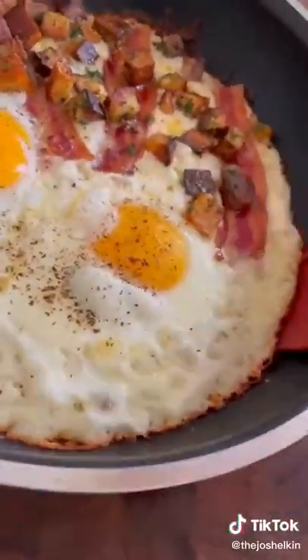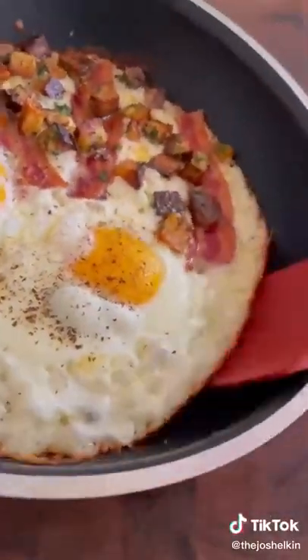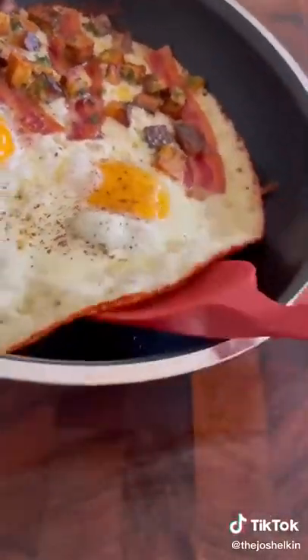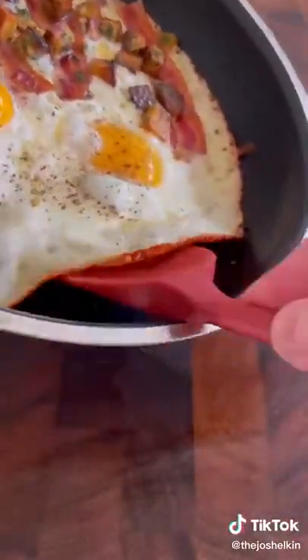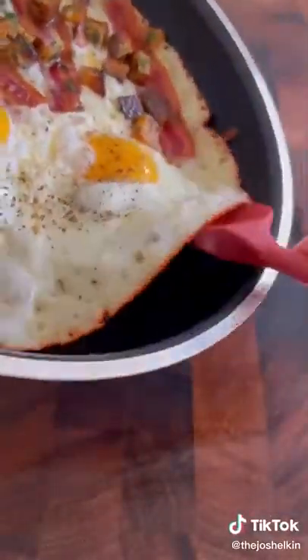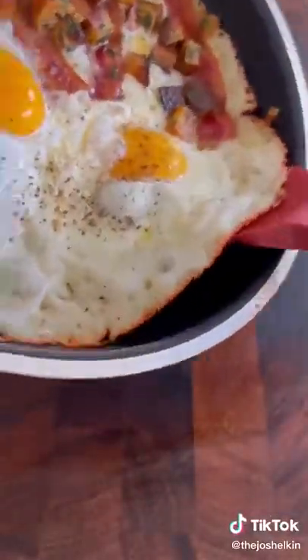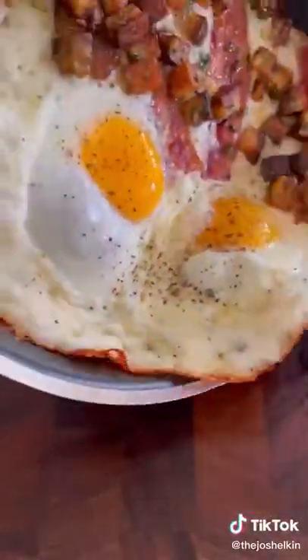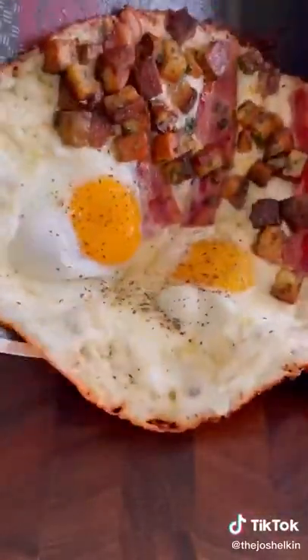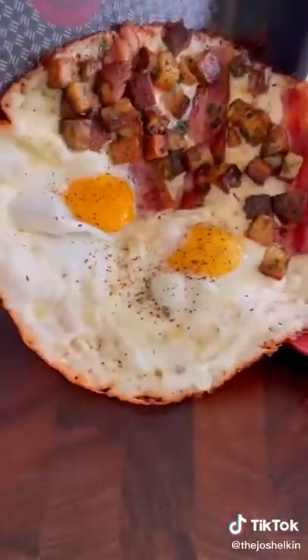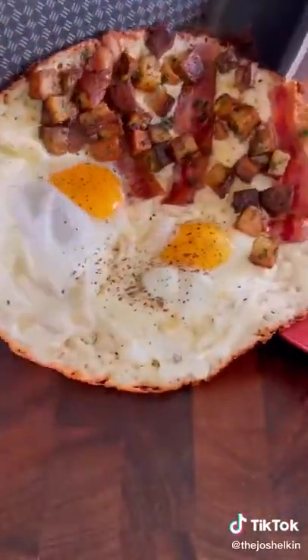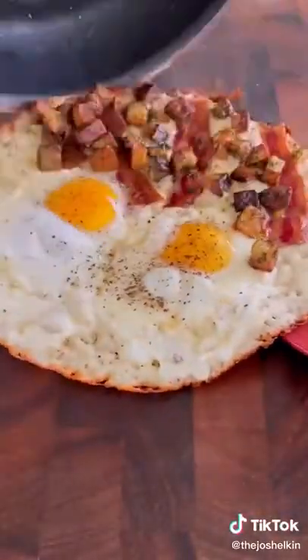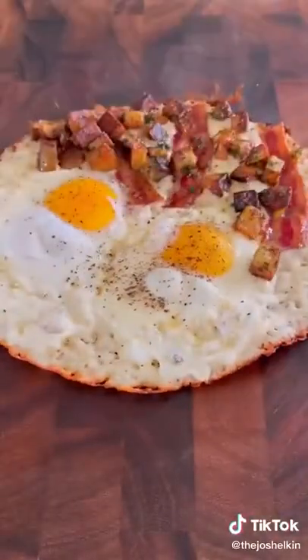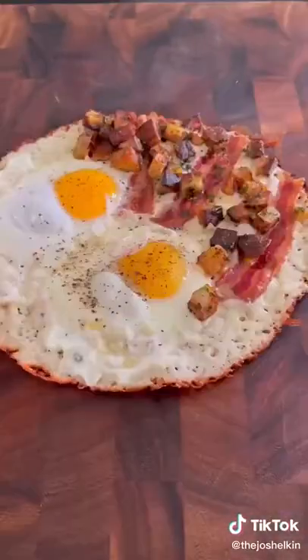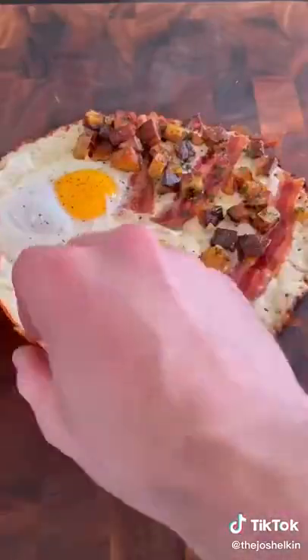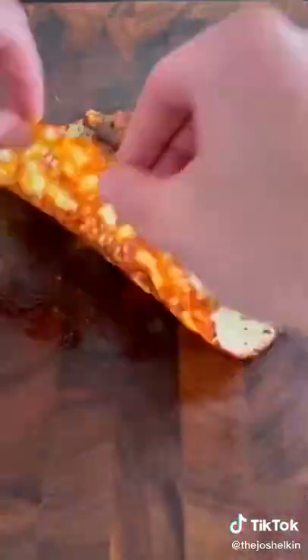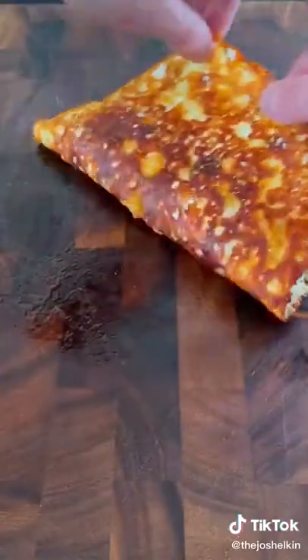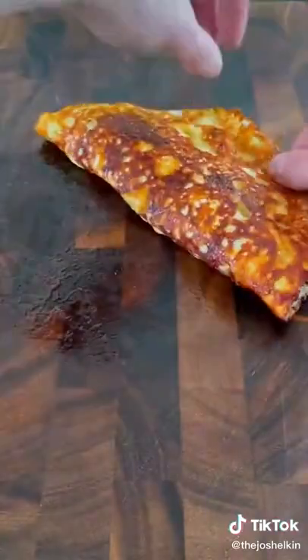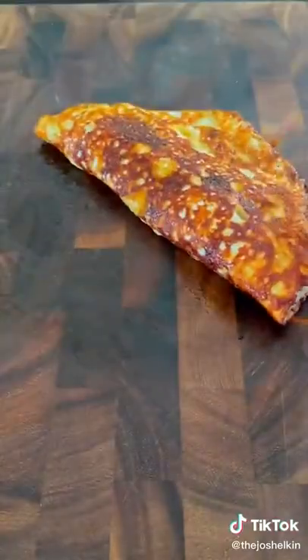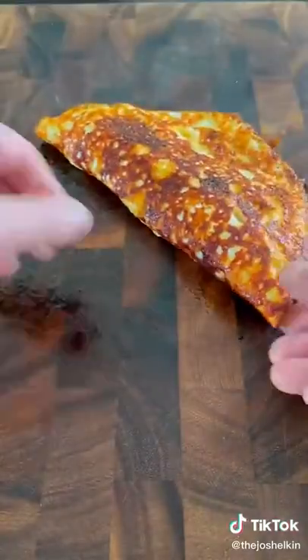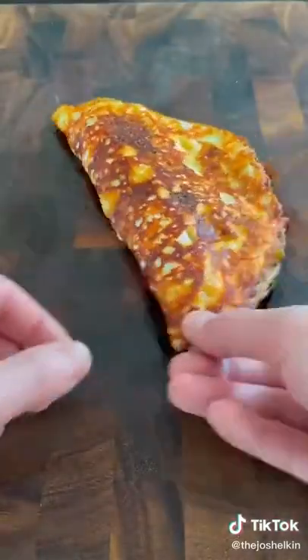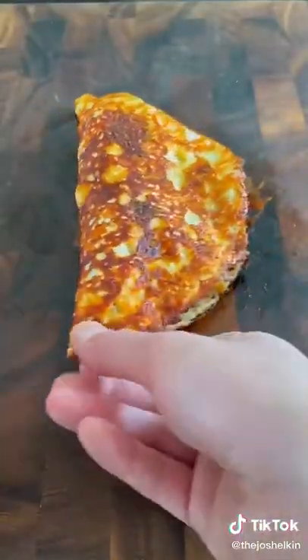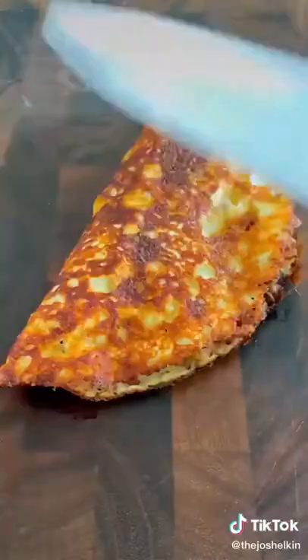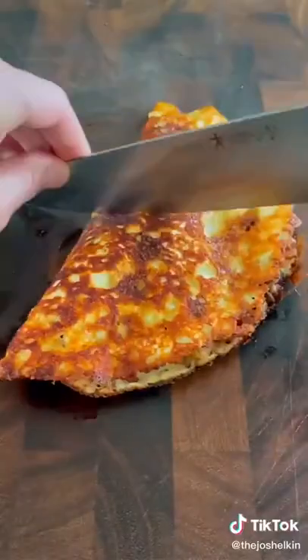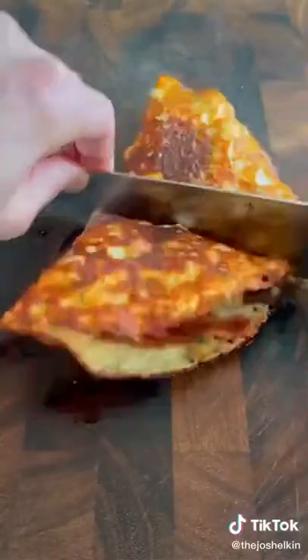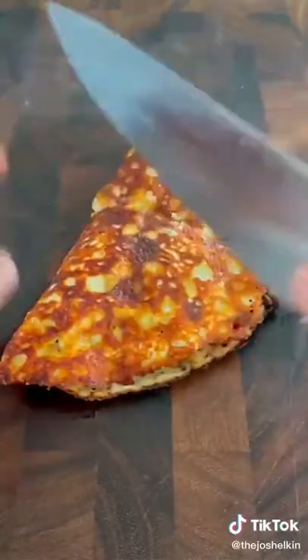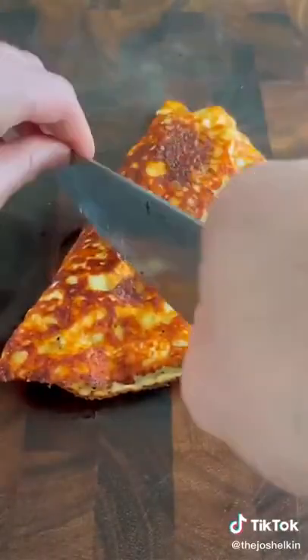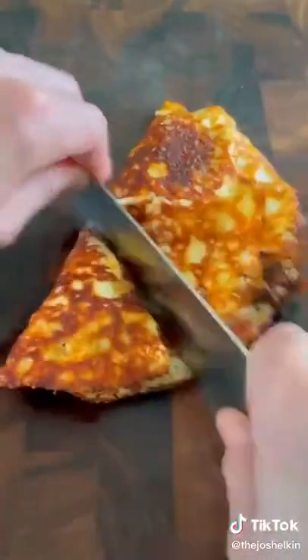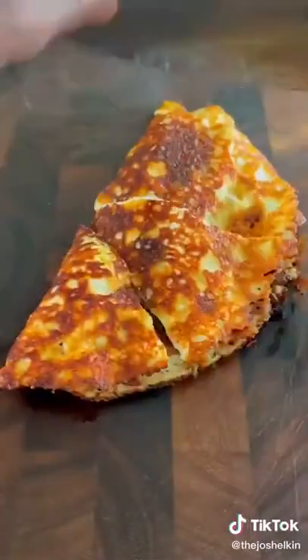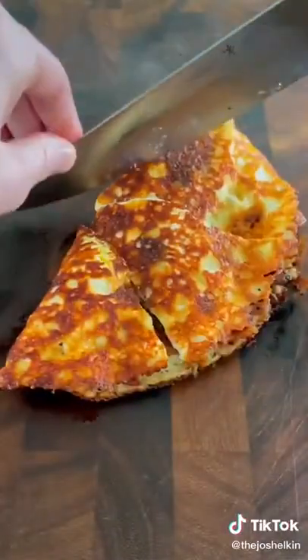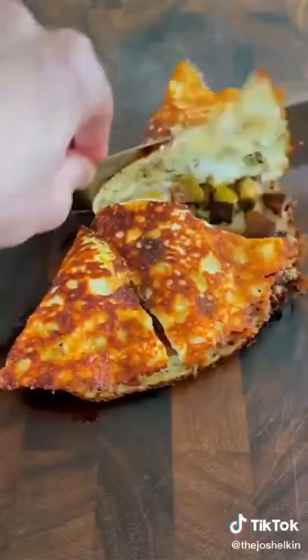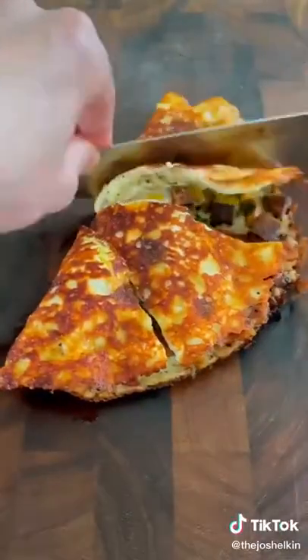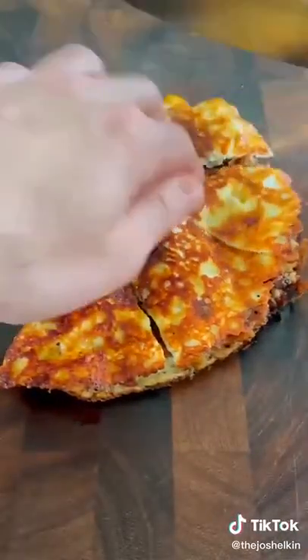Slide the cheese off the frying pan onto a cutting board. Fold the egg side over the bacon and potatoes. Let it sit for a couple seconds, then cut it into four equal wedges.